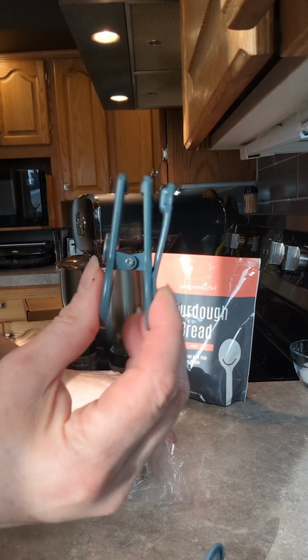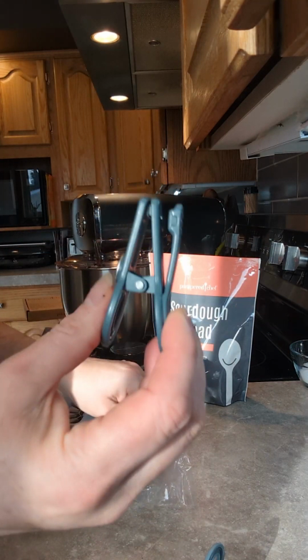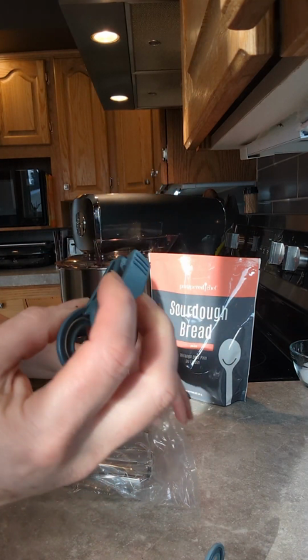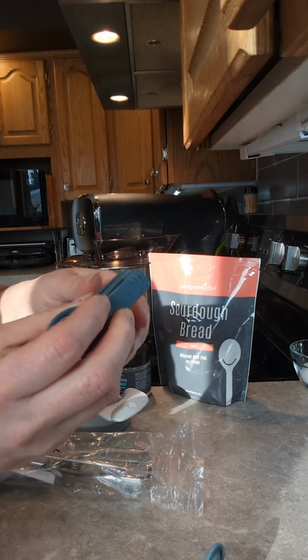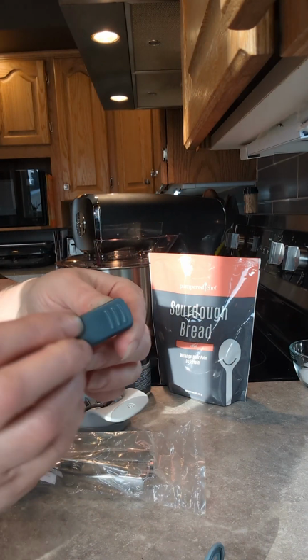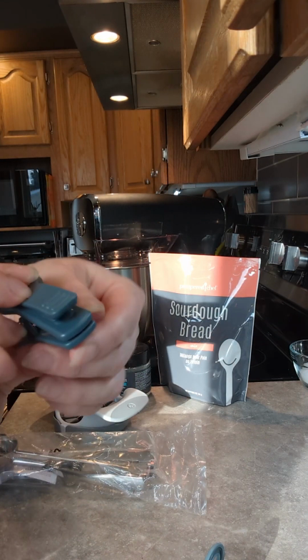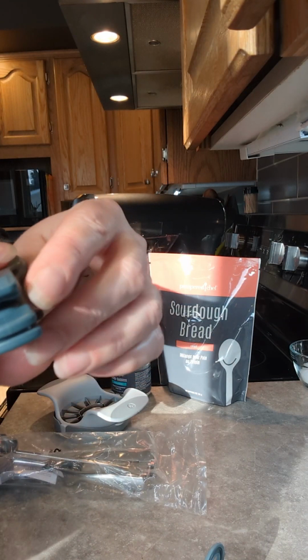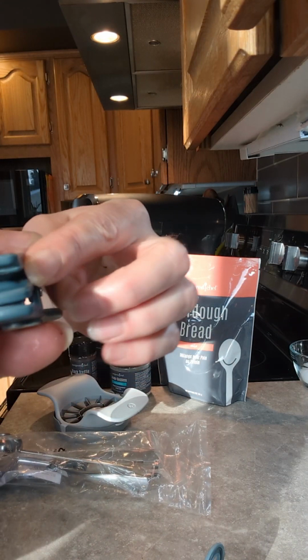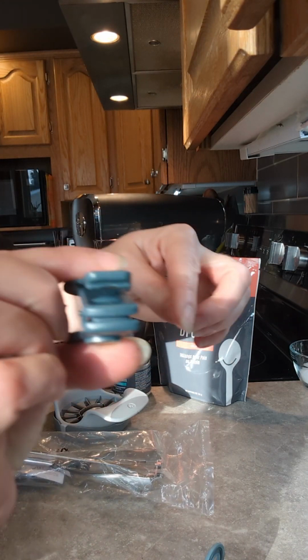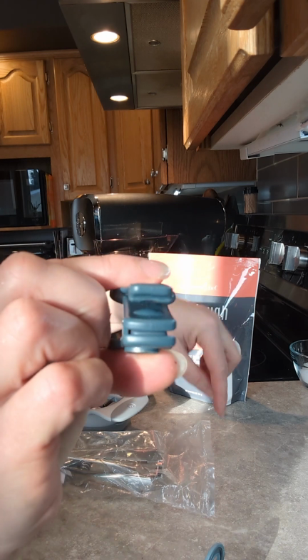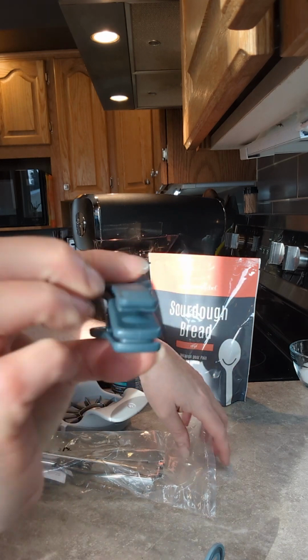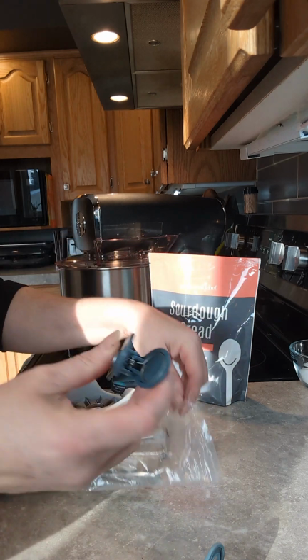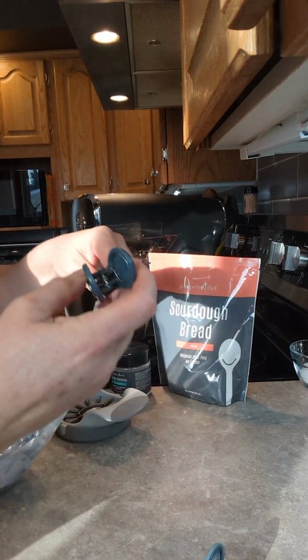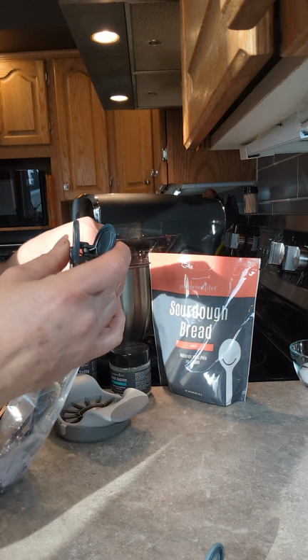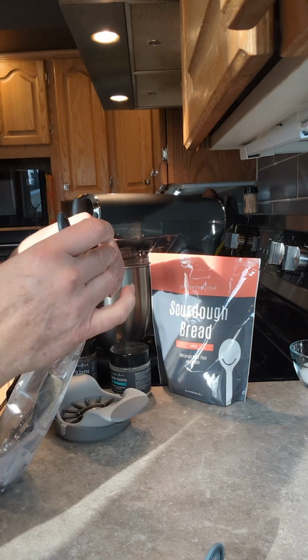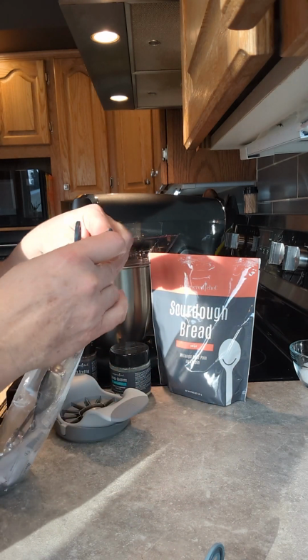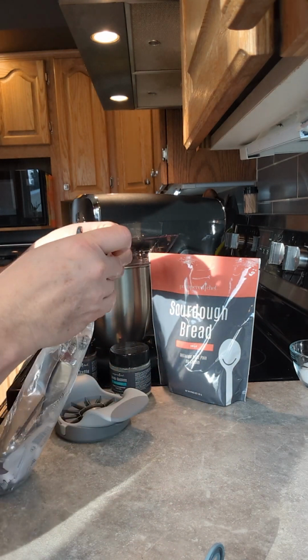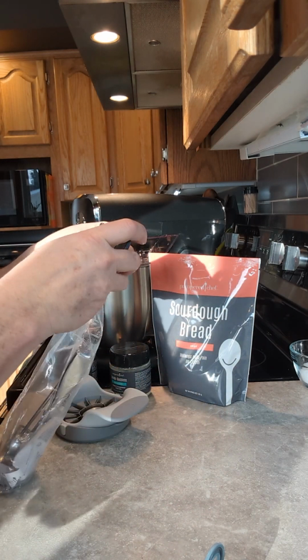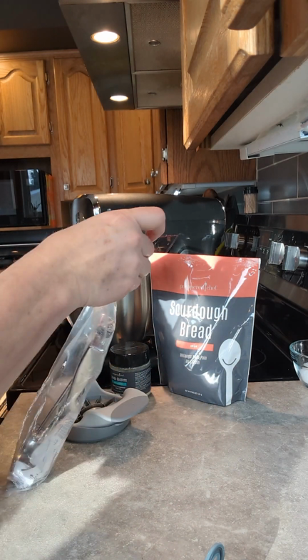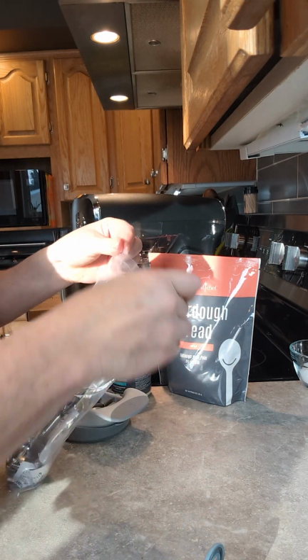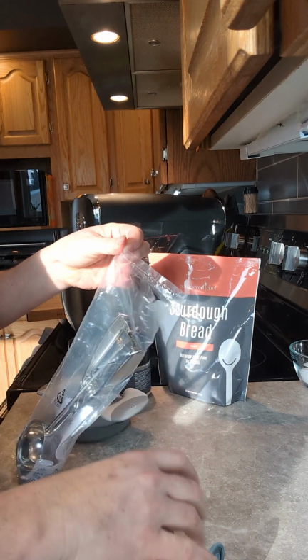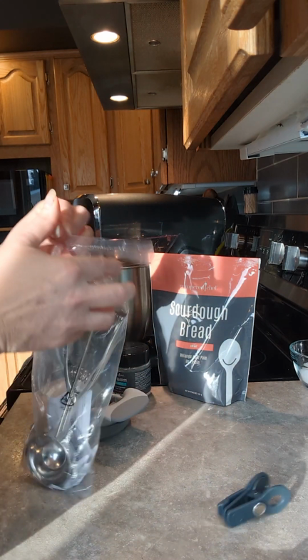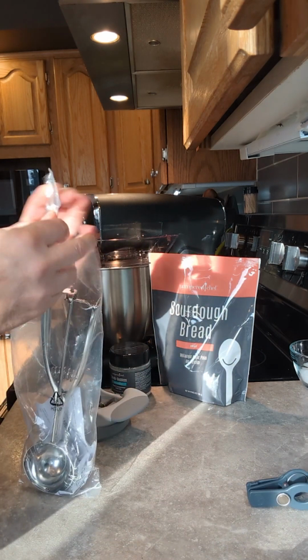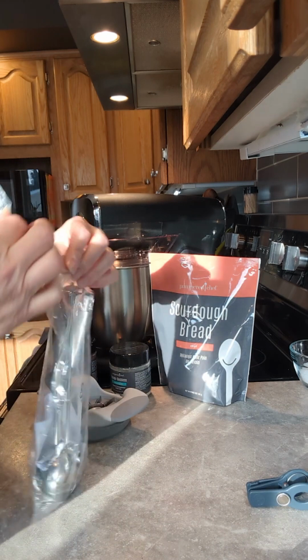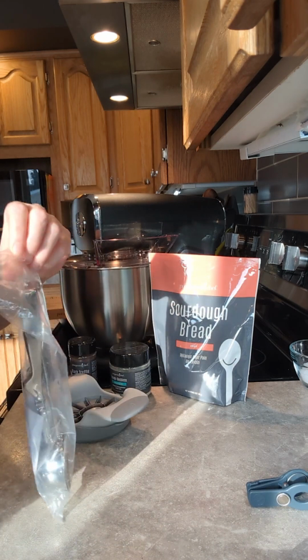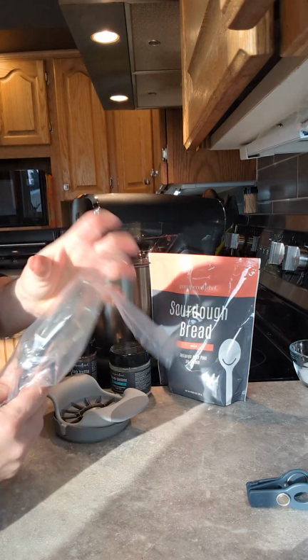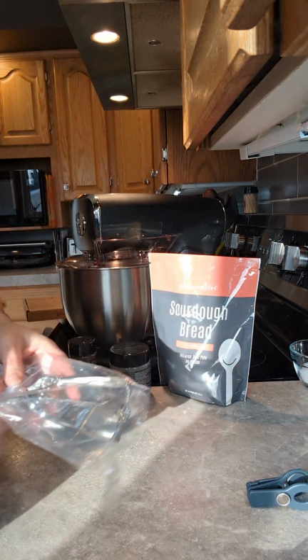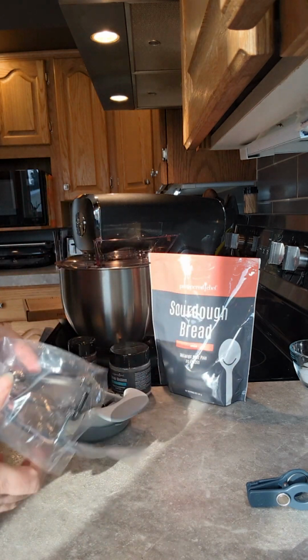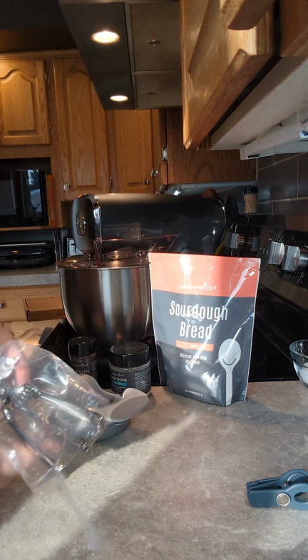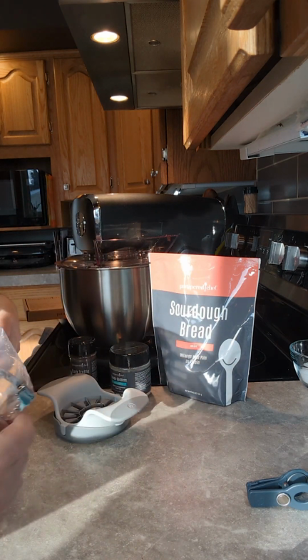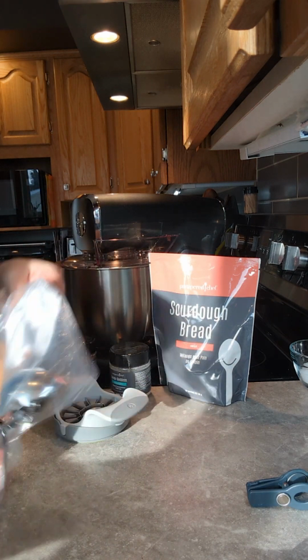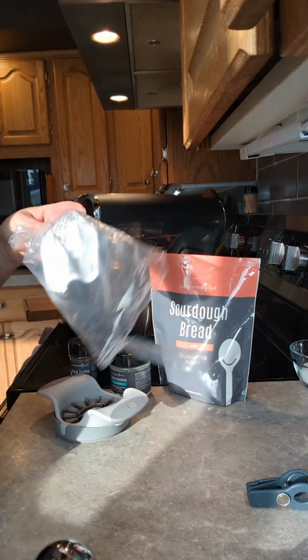The other fun thing we have is these bag clips — and it has a little knife, and you just go — yeah, no more having struggles with your bags.